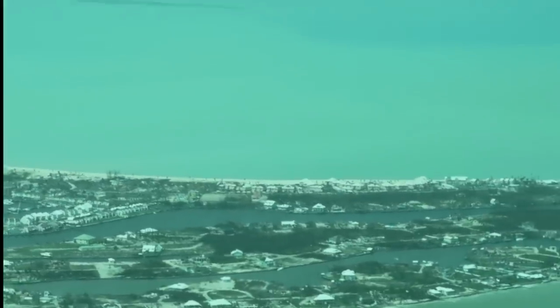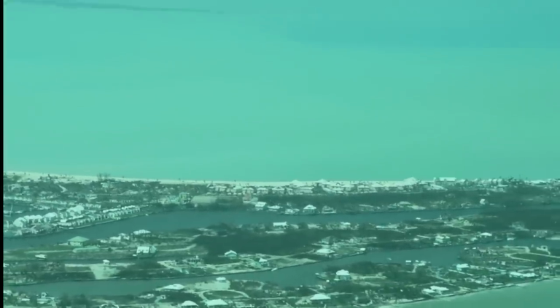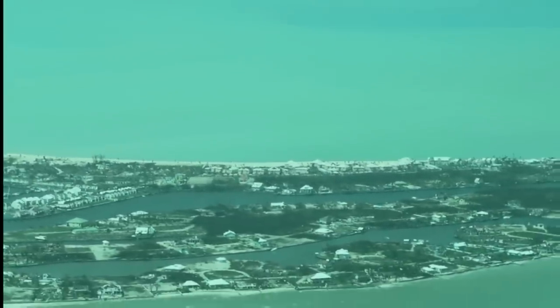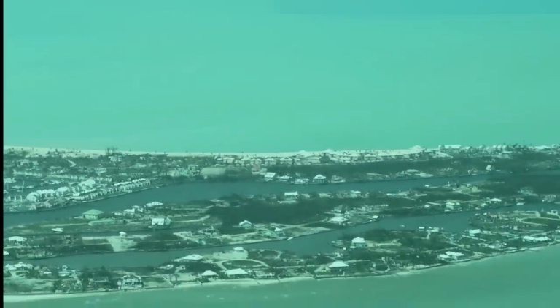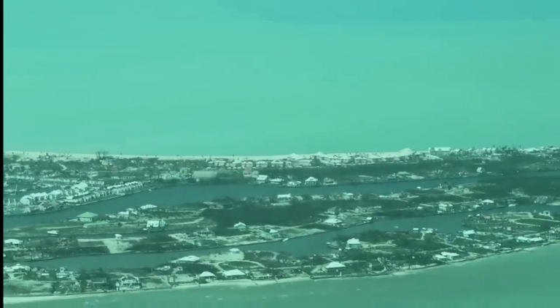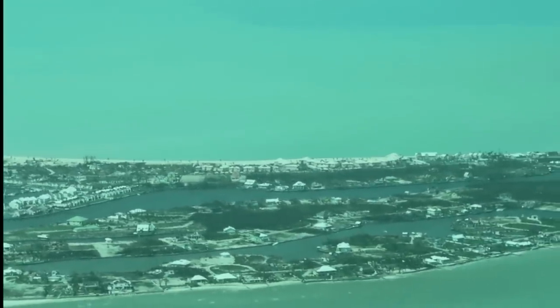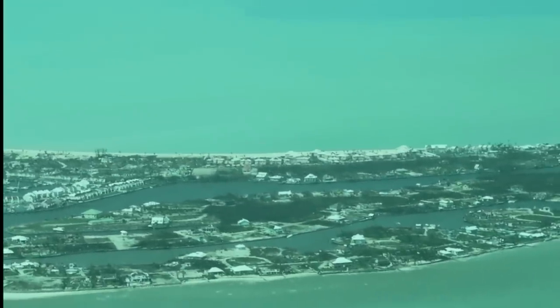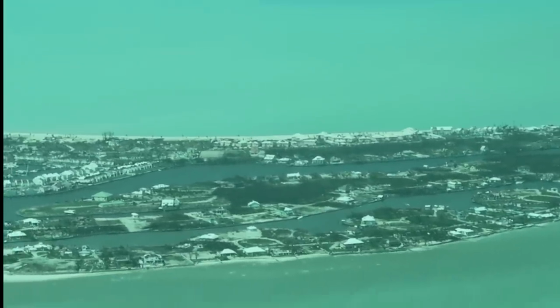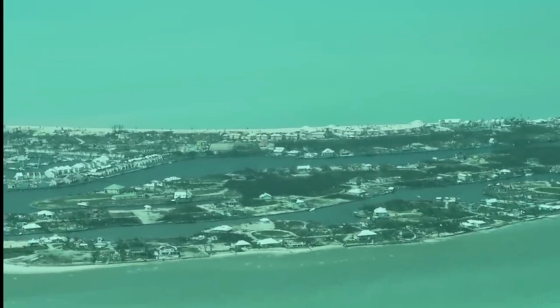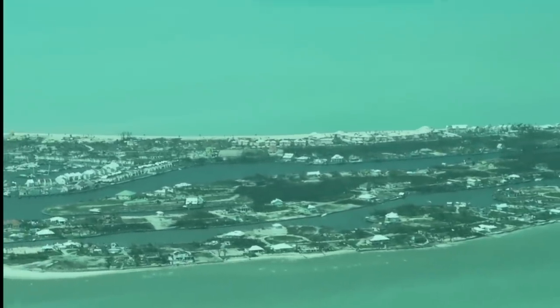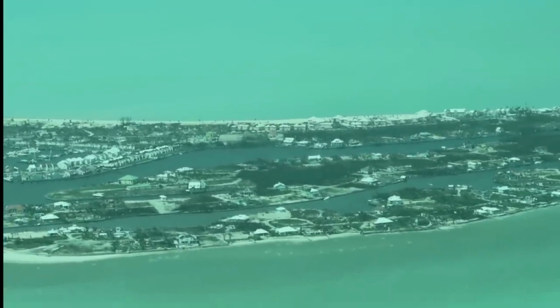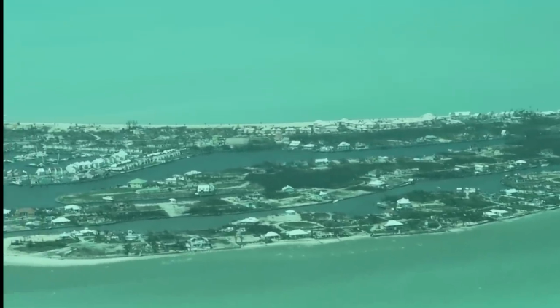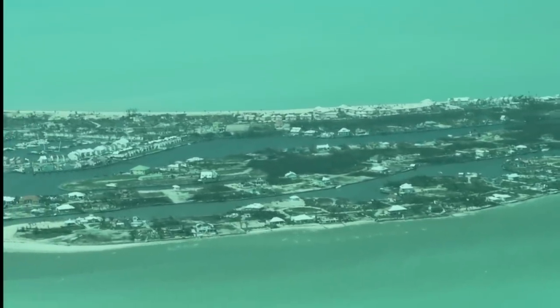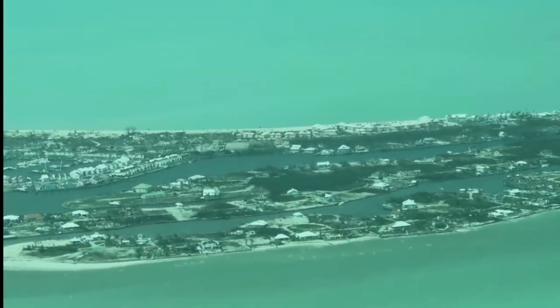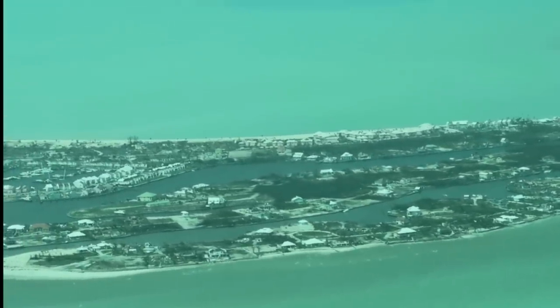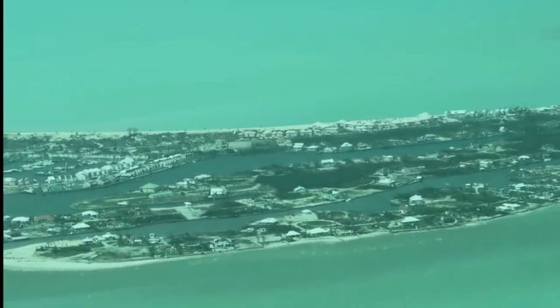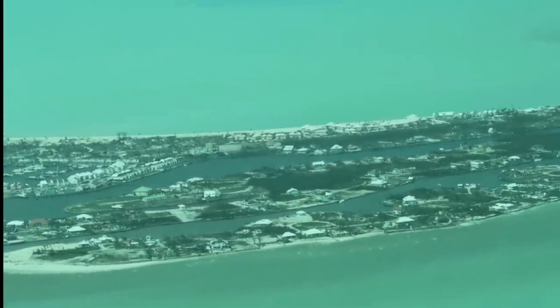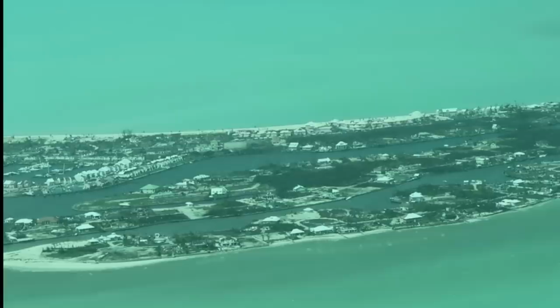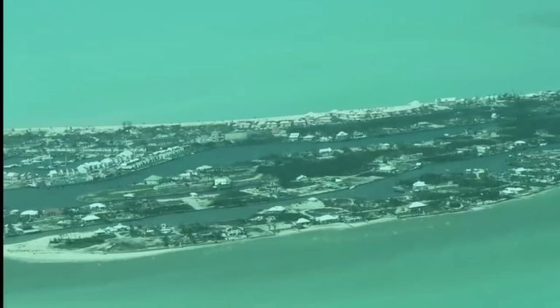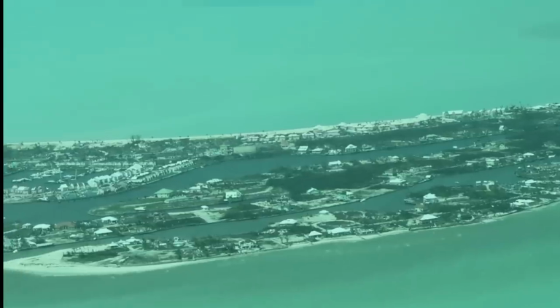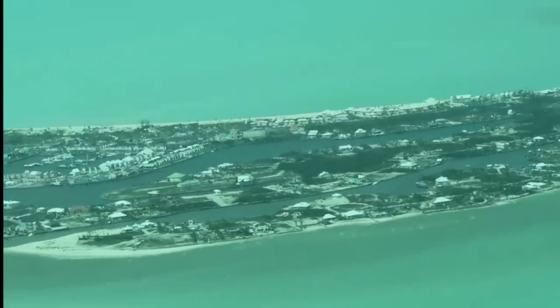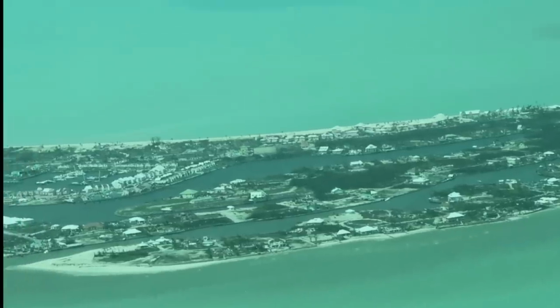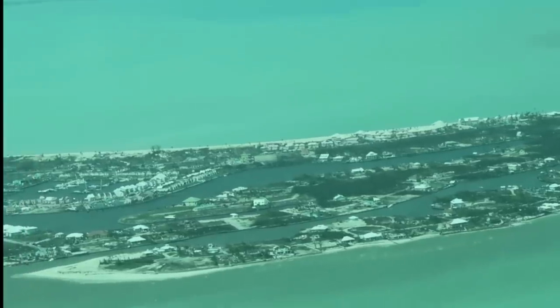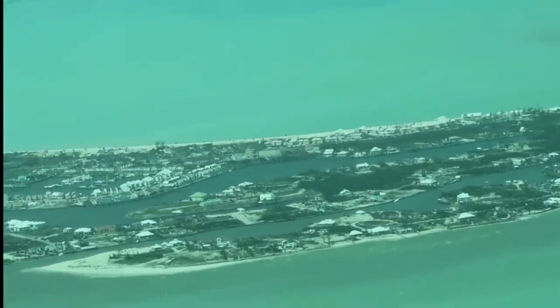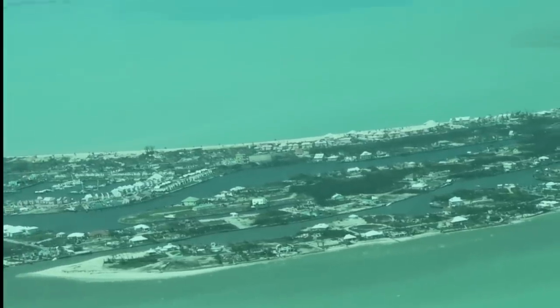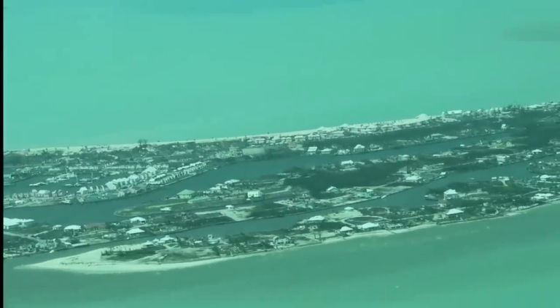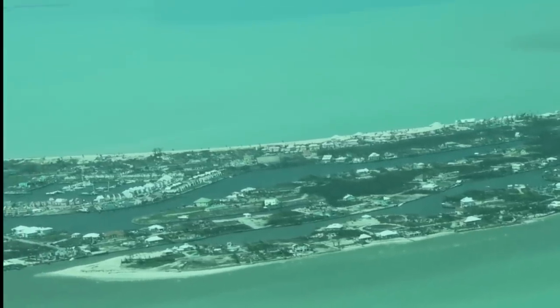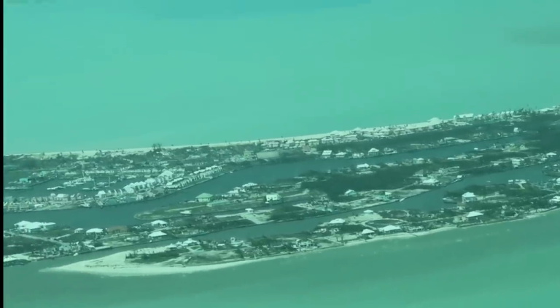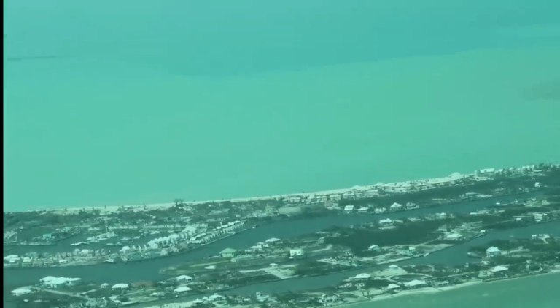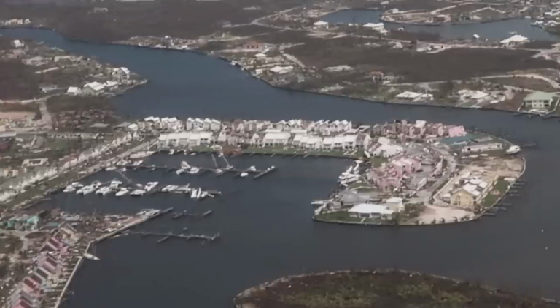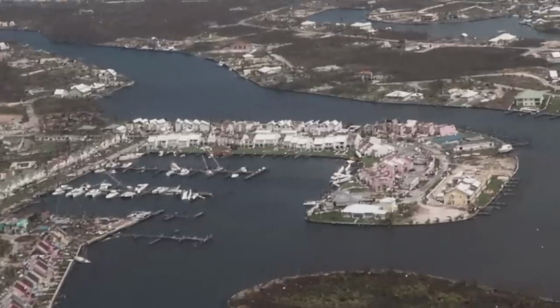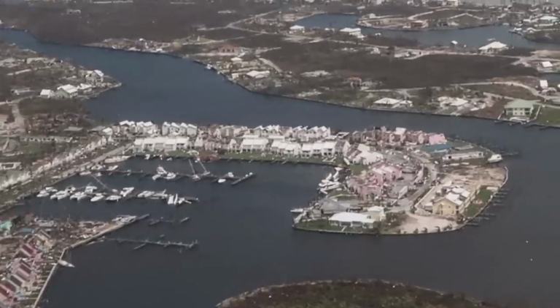Please excuse the shakiness of the camera. We were dealing with 30-knot winds, gusting to 45, and quite a bit of turbulence.